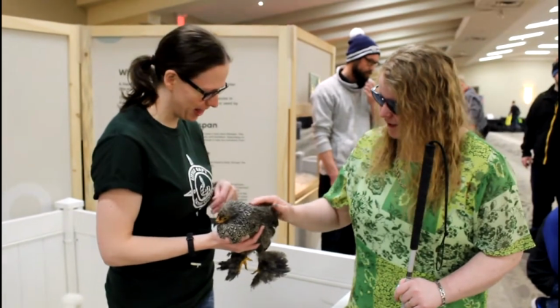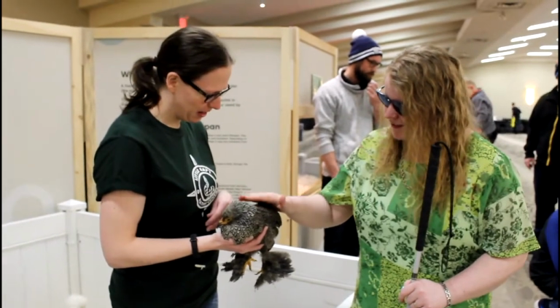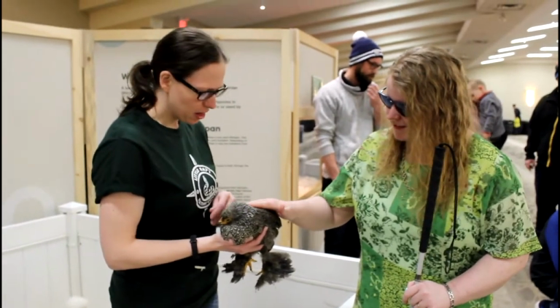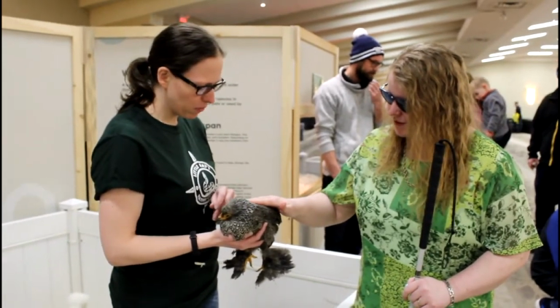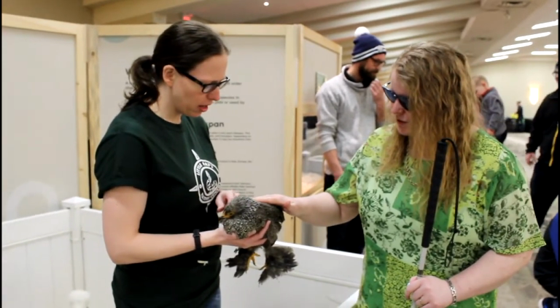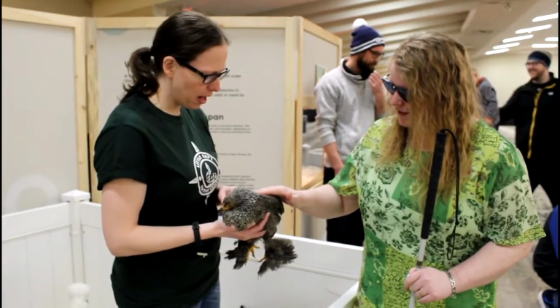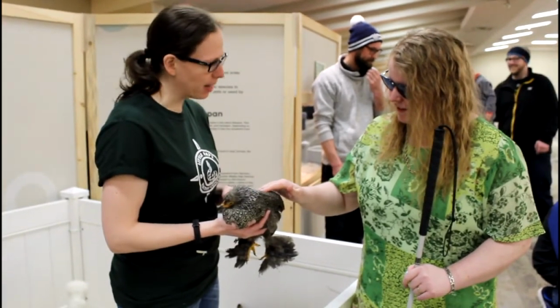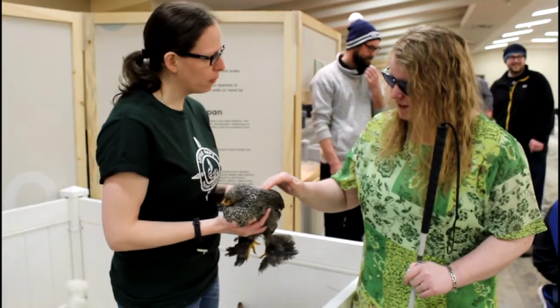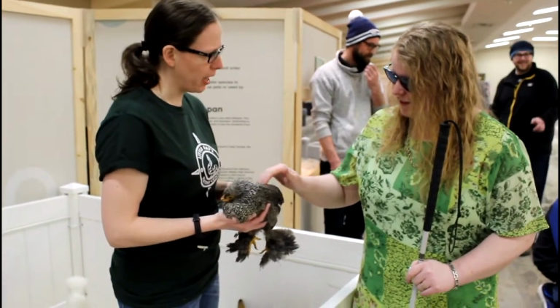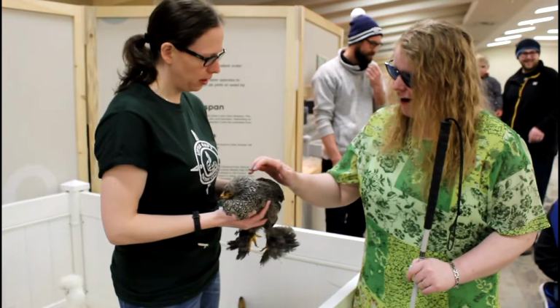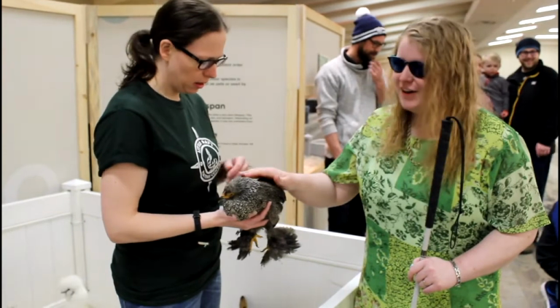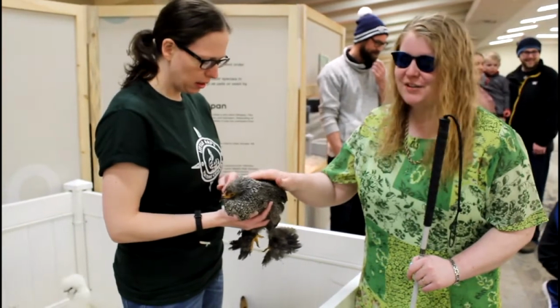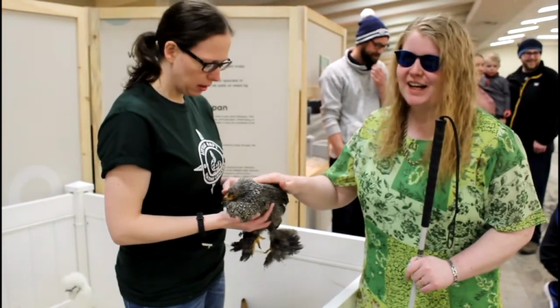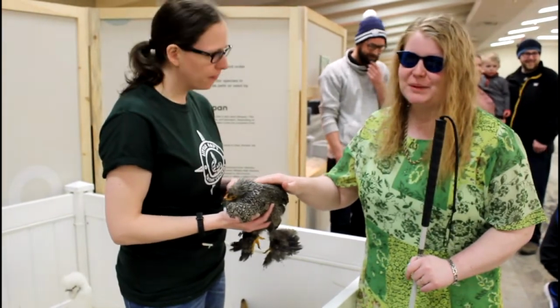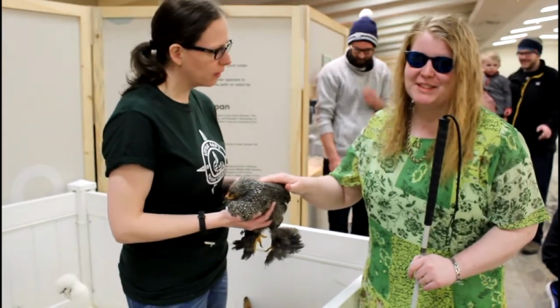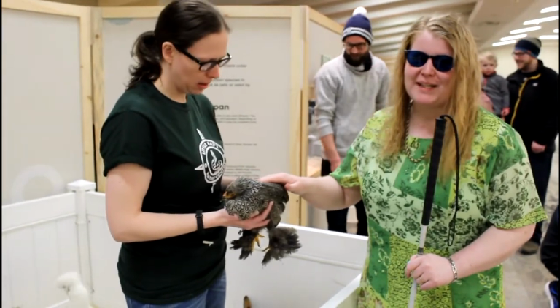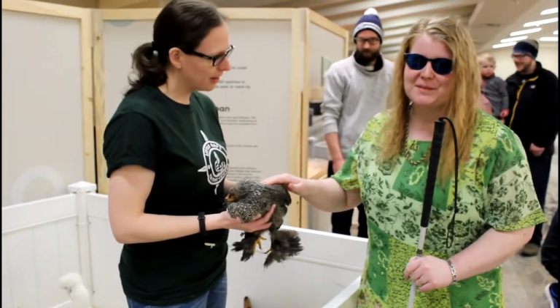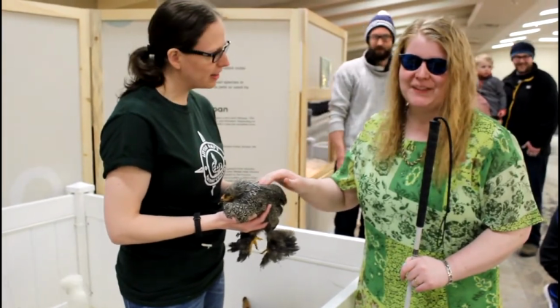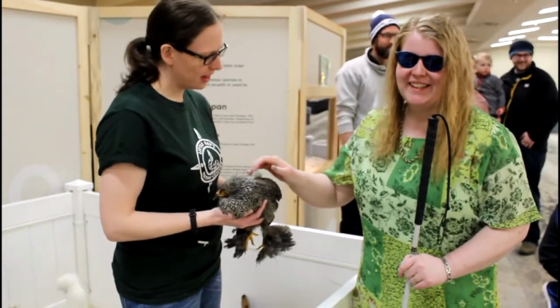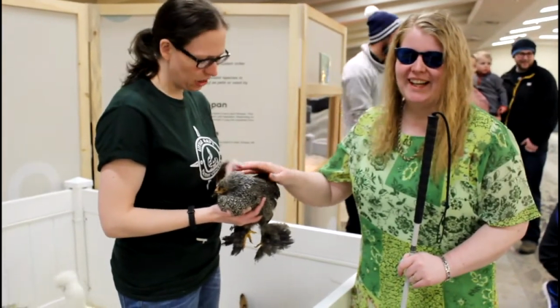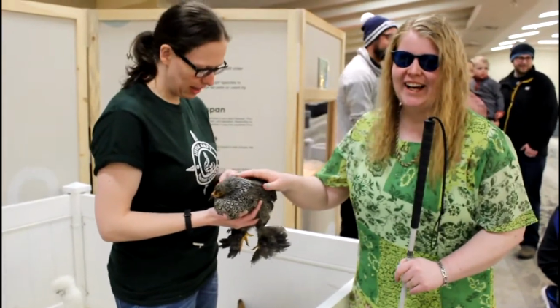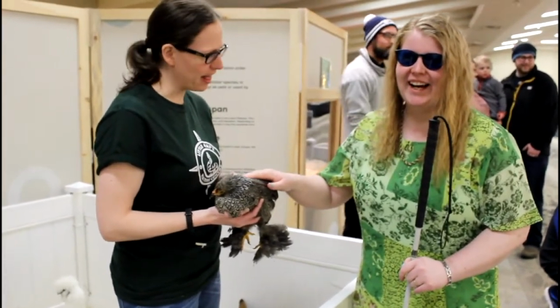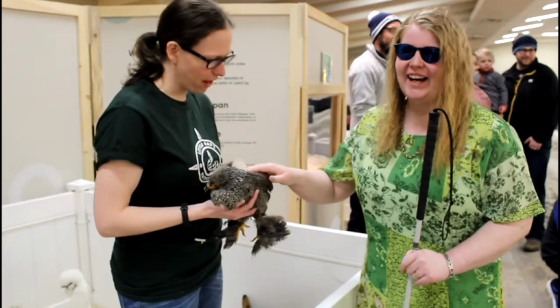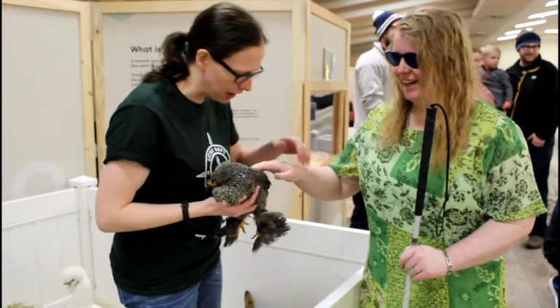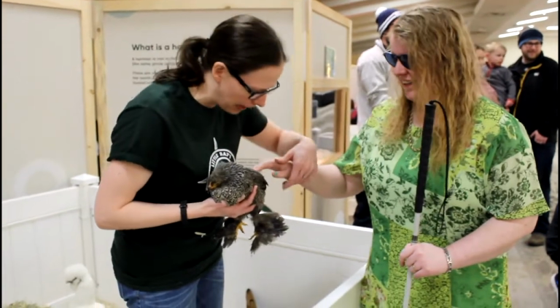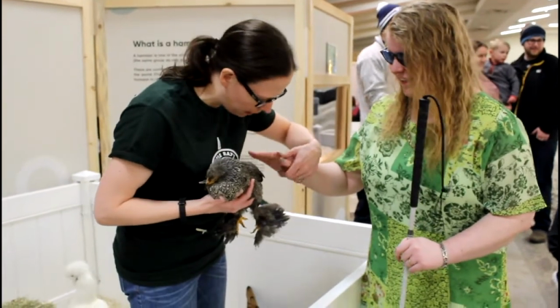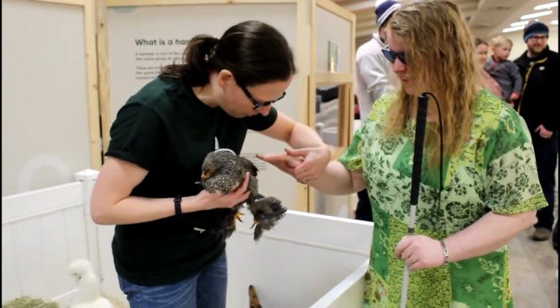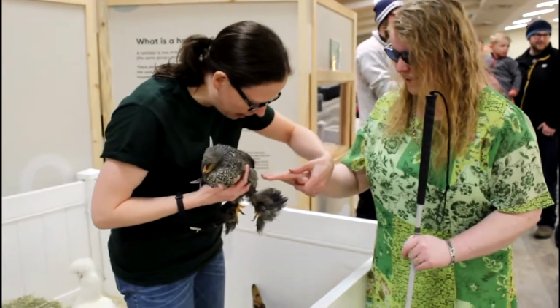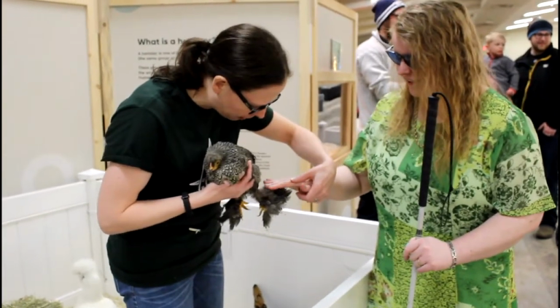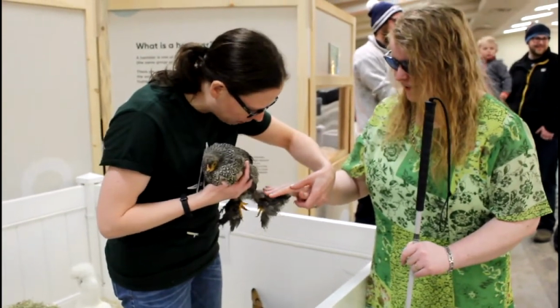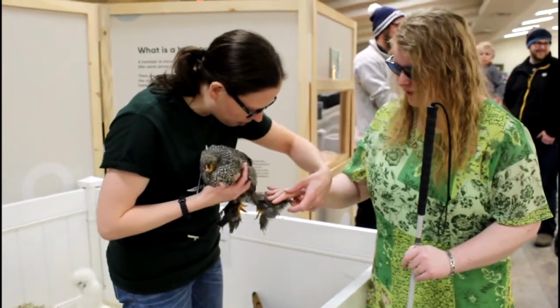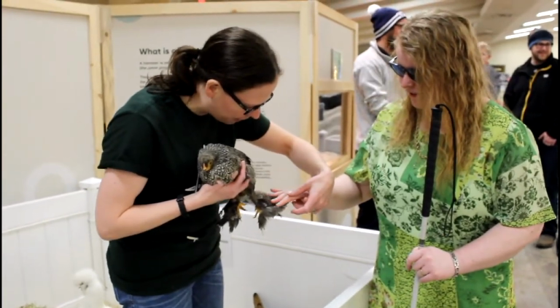What kind is this? A Phantom Brahma. It's the one that has bloomers — Phantom ones. It has little feathers, you can kind of feel it if you want. It's down straight. It has little feathers on the feet.